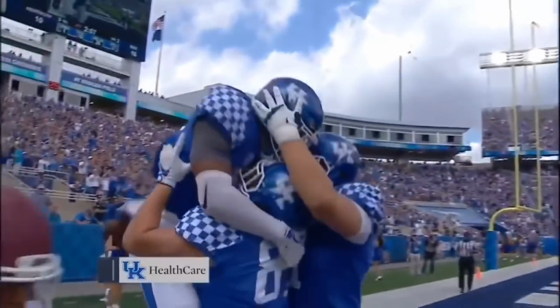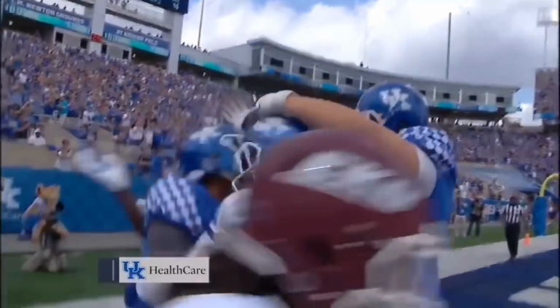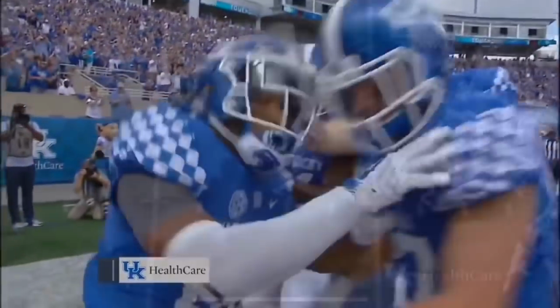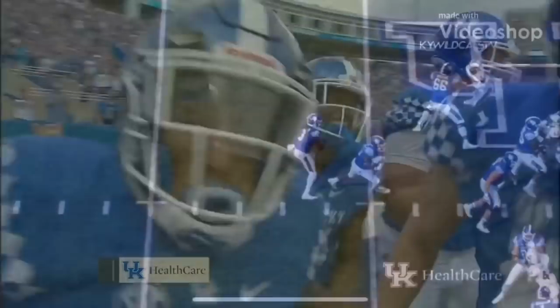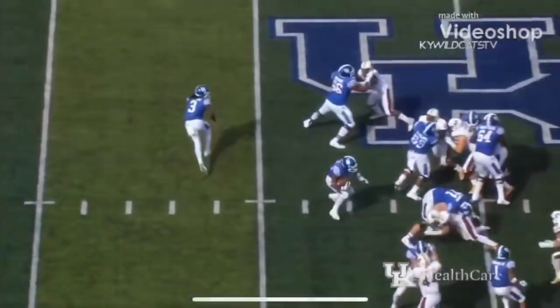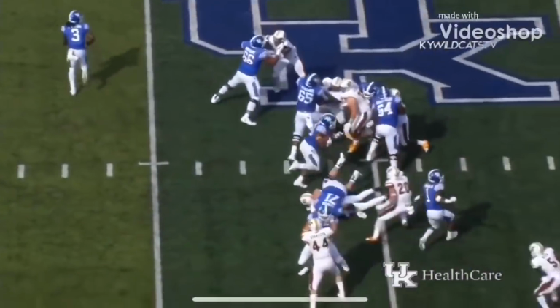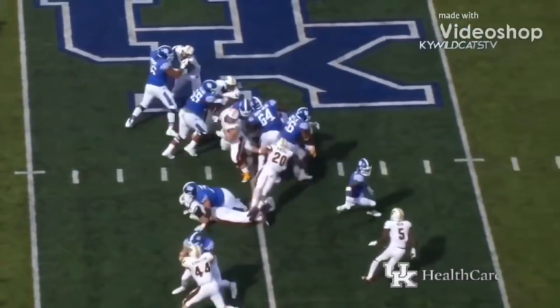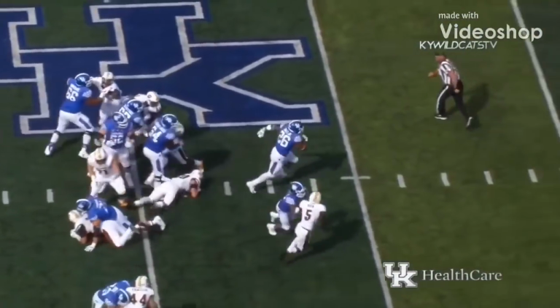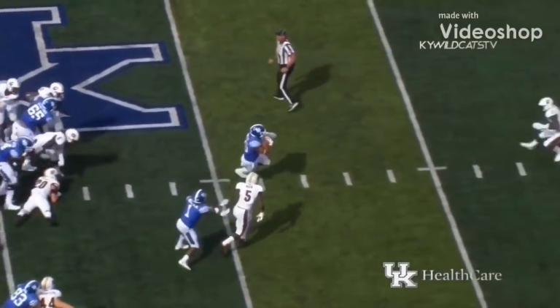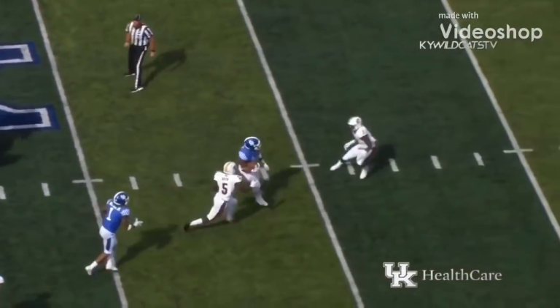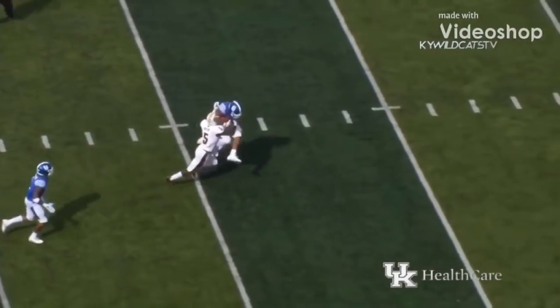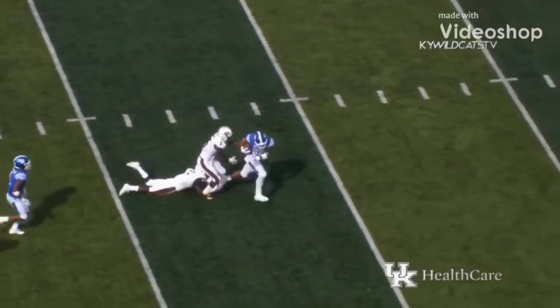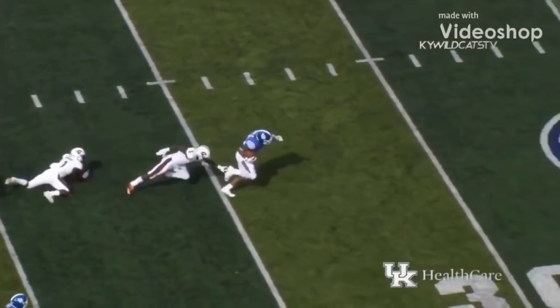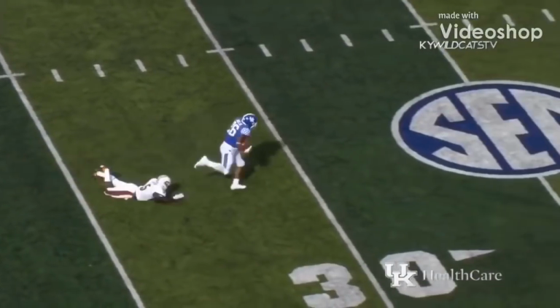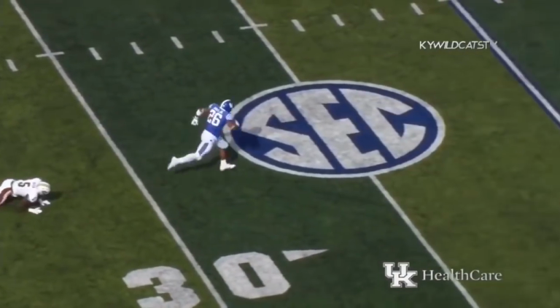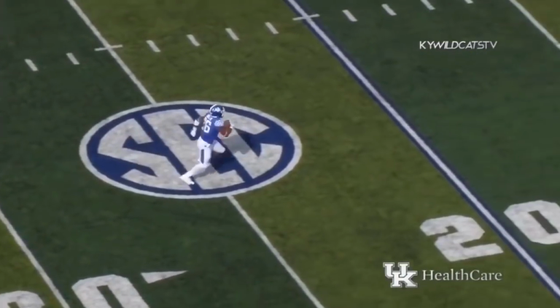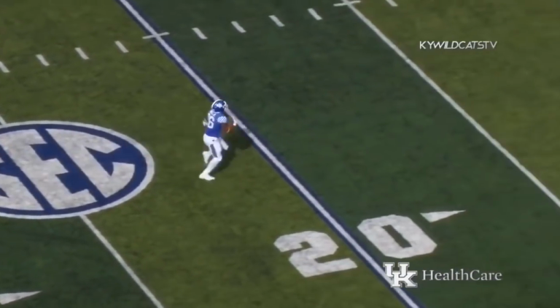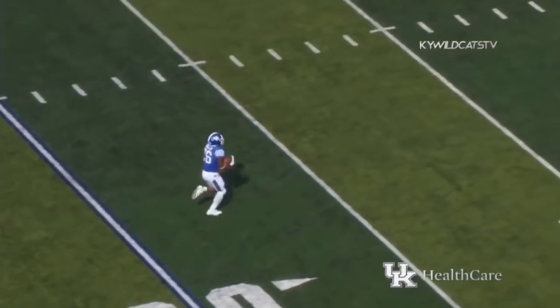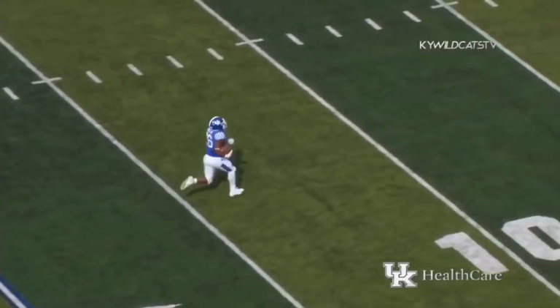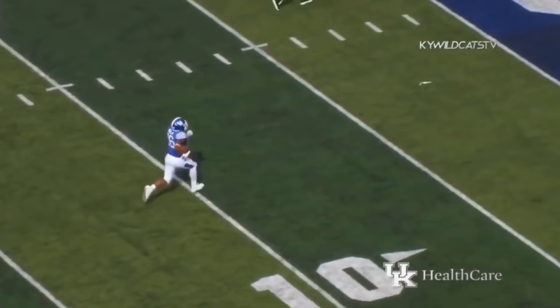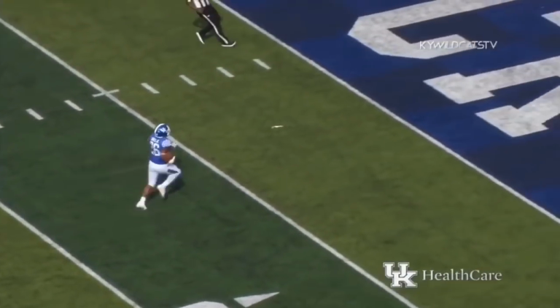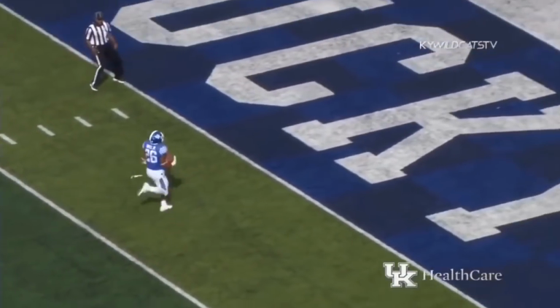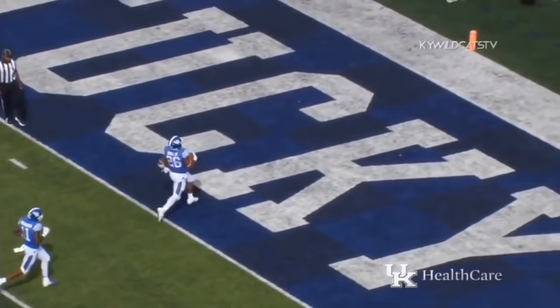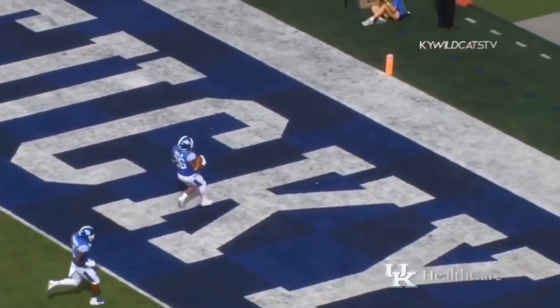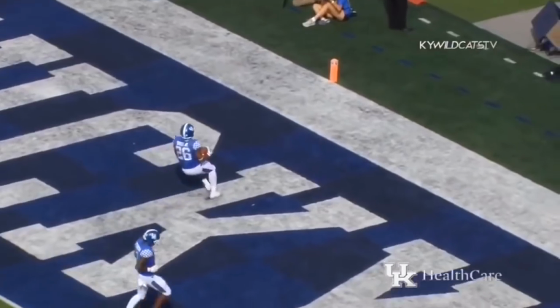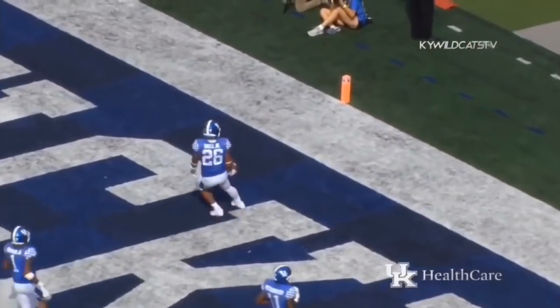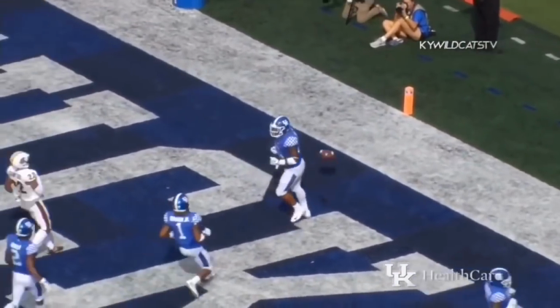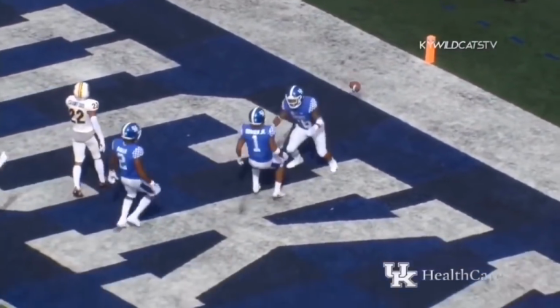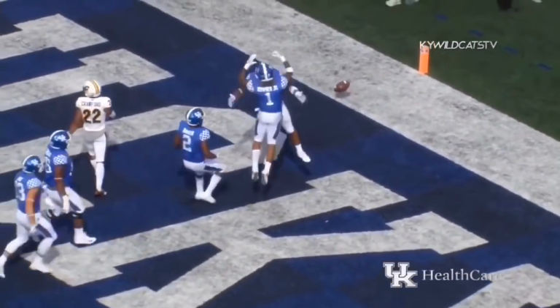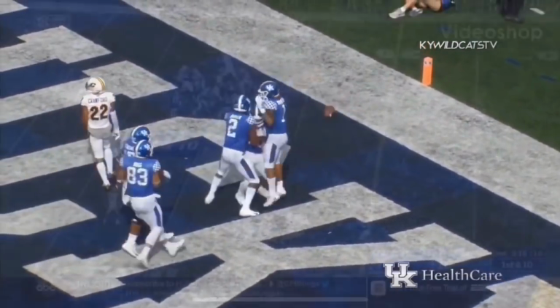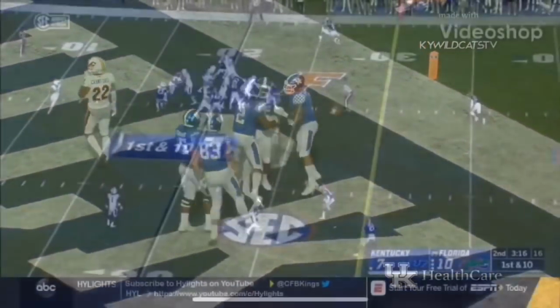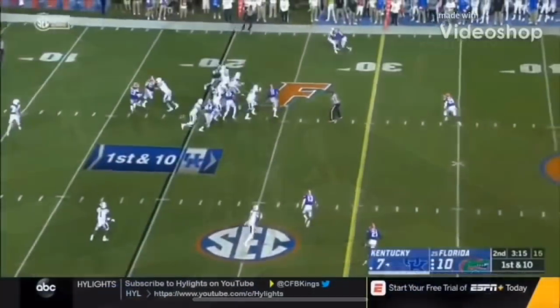That looked like last year. Wilson gives it to Snell straight ahead across the 50, across the 40, across — hurdles a tackler — breaks the tackle — he's gonna score at the 10, at the 5 — touchdown Kentucky! A track of 10 yards.